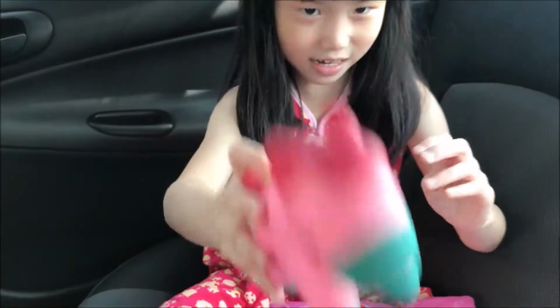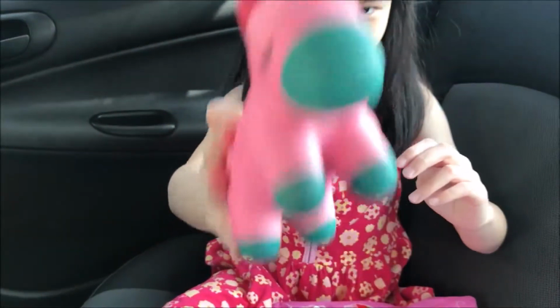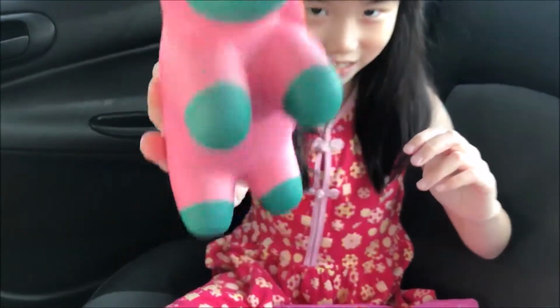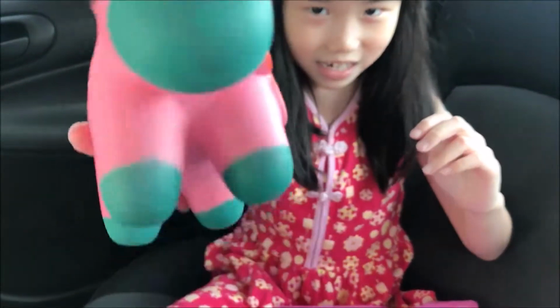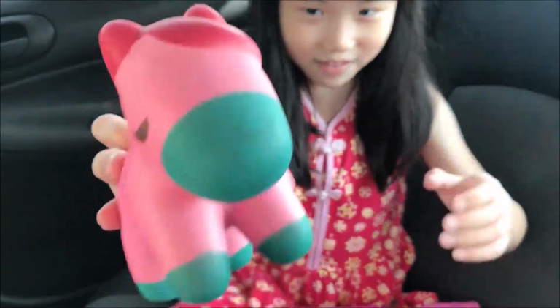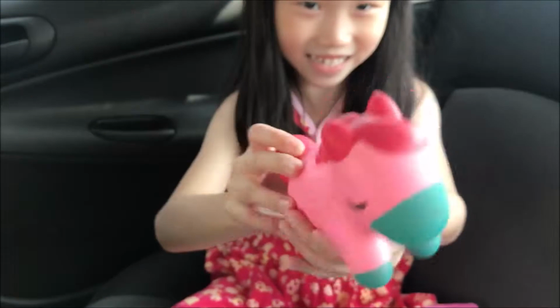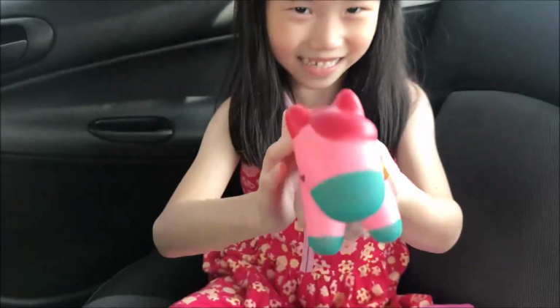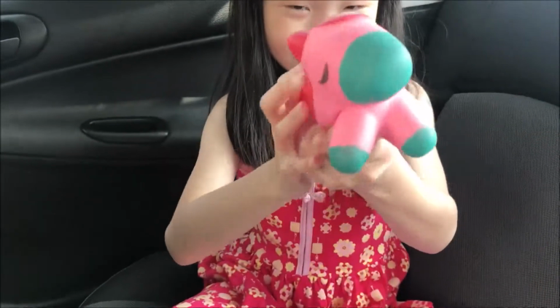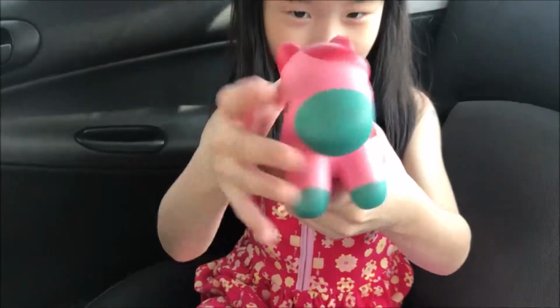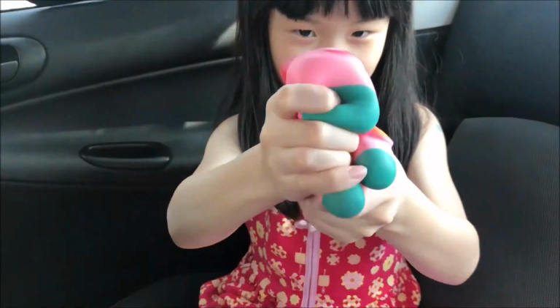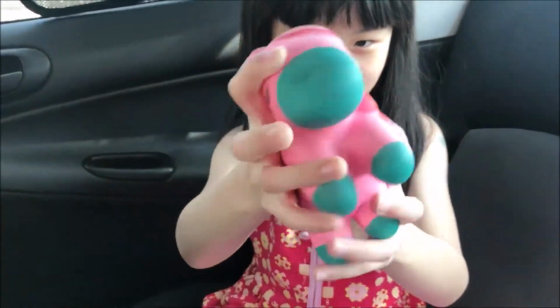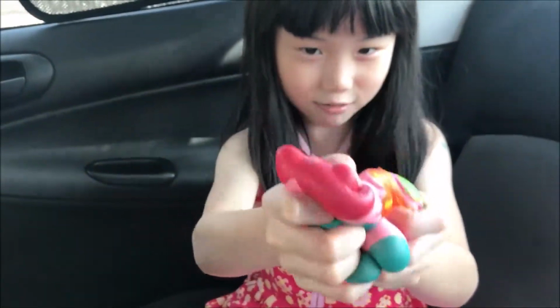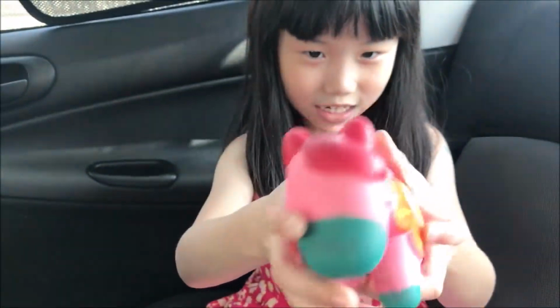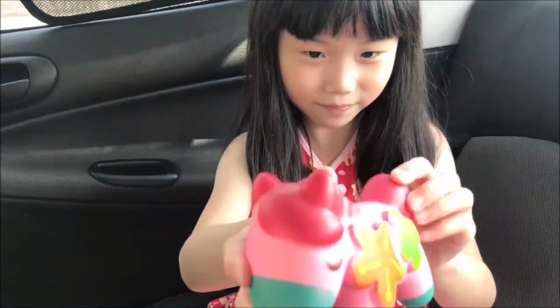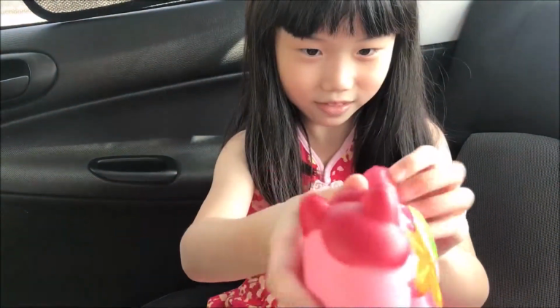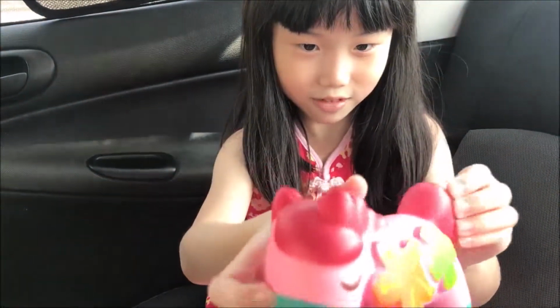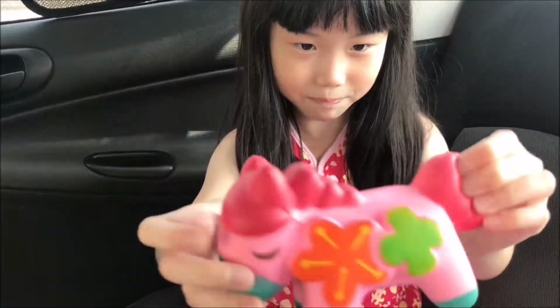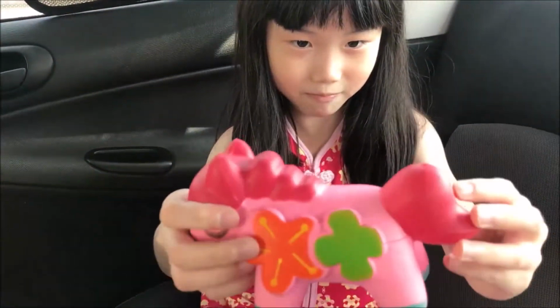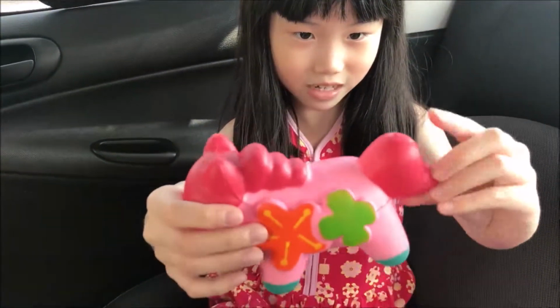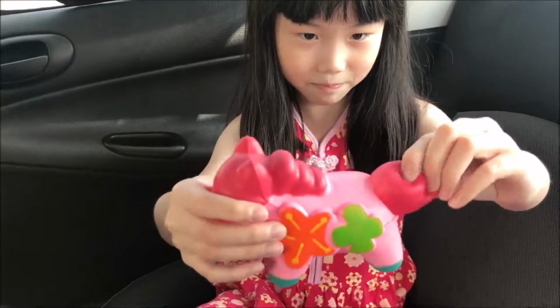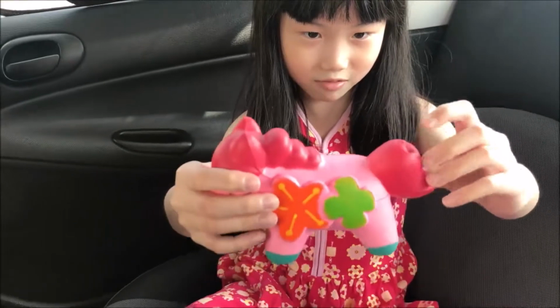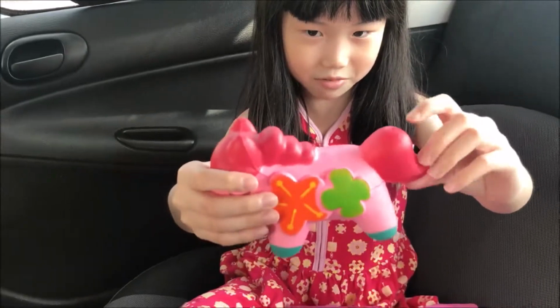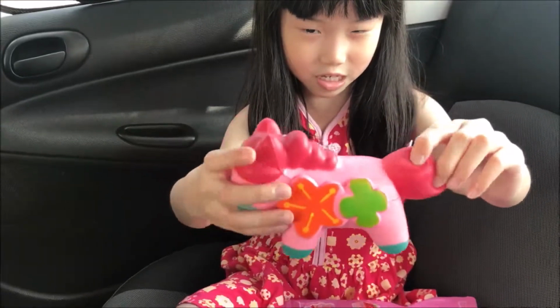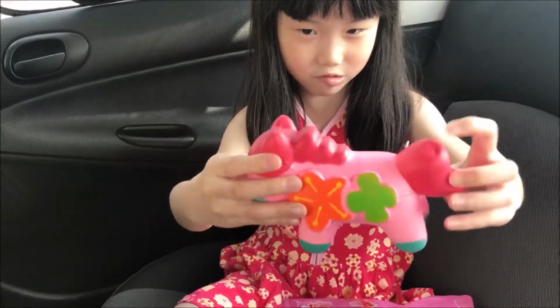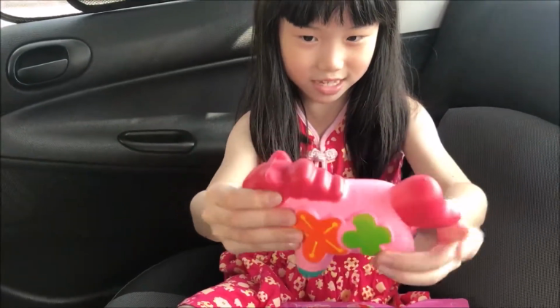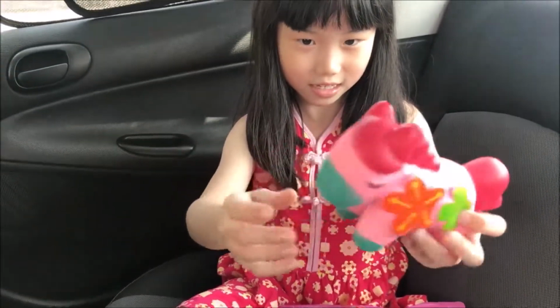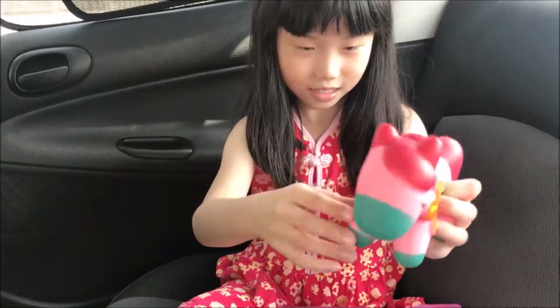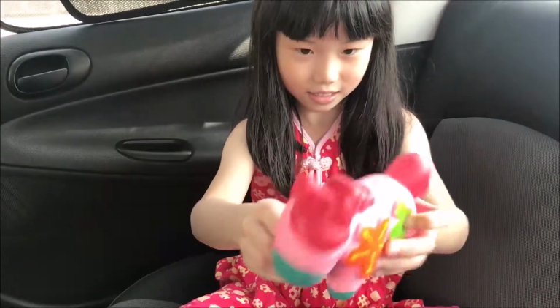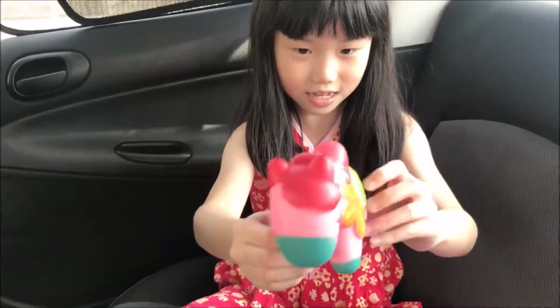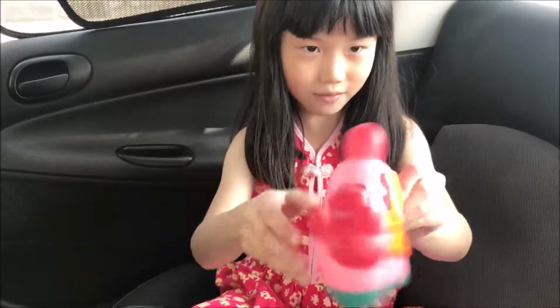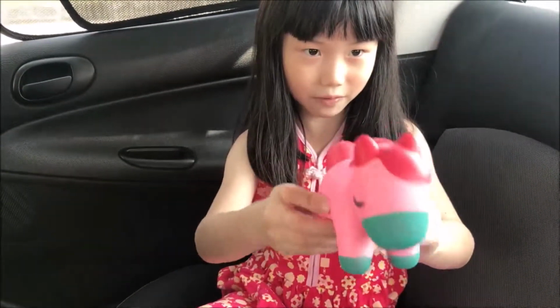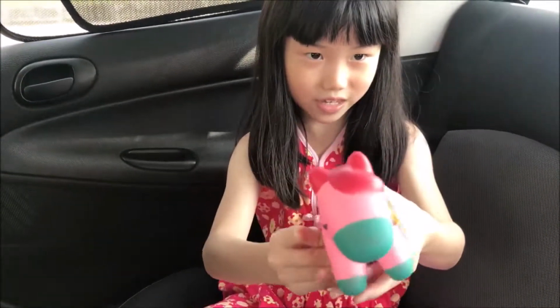I'm pushing the camera. So squishy and squishy. Look at the tail, so cute. I love how it feels.